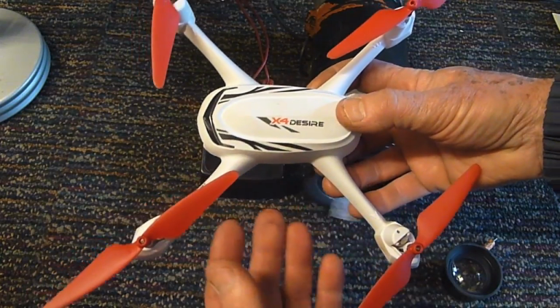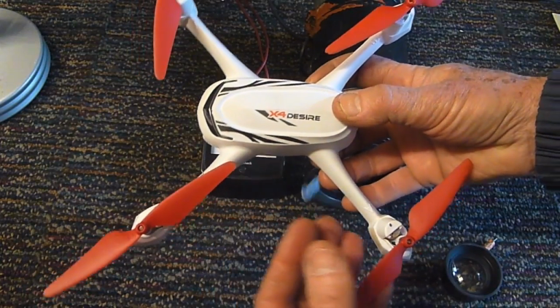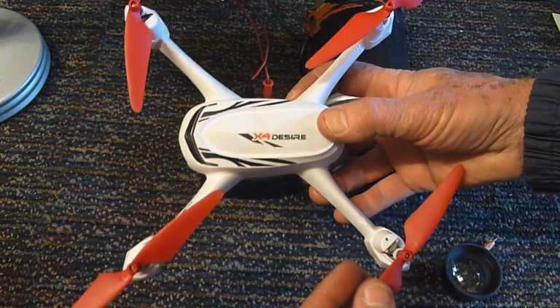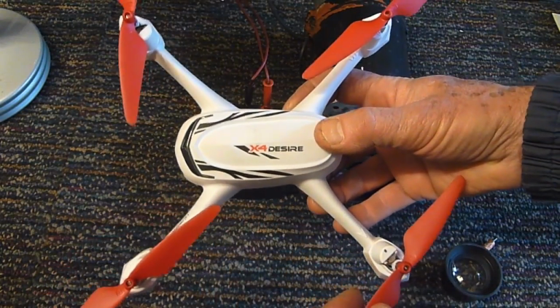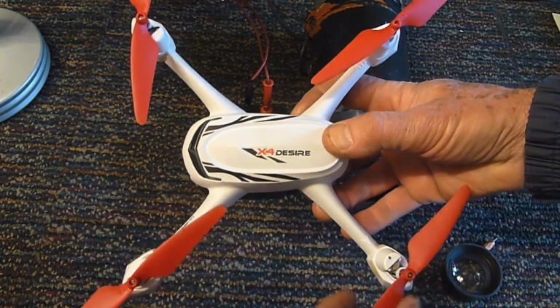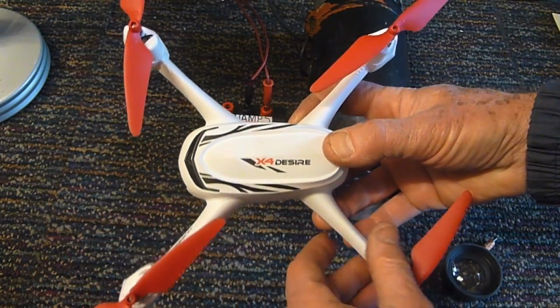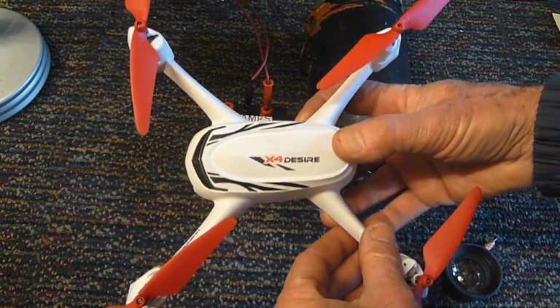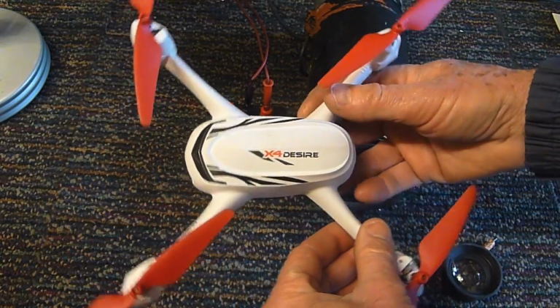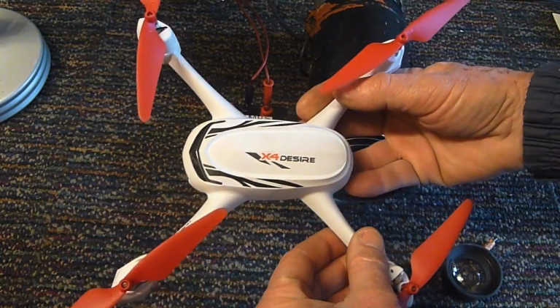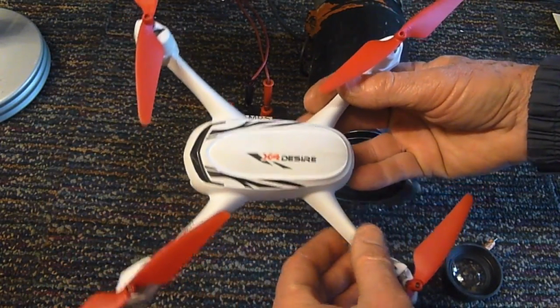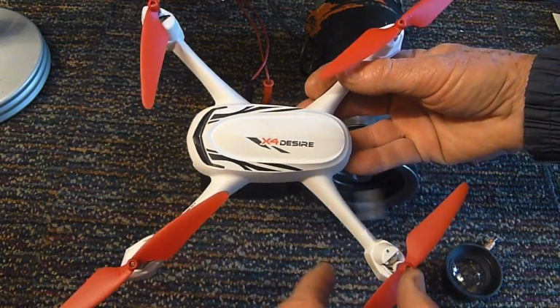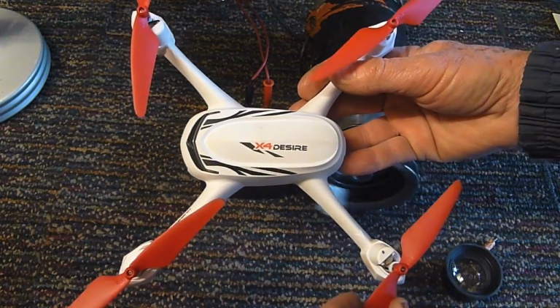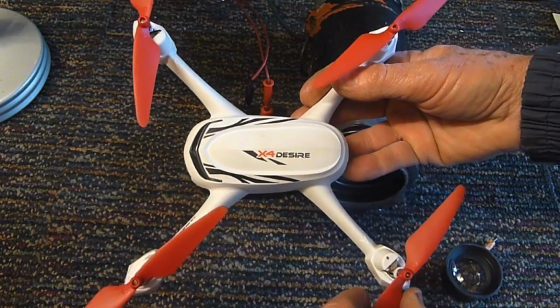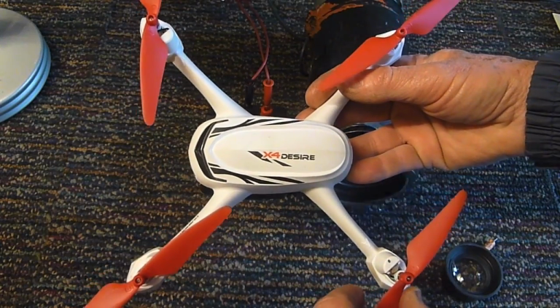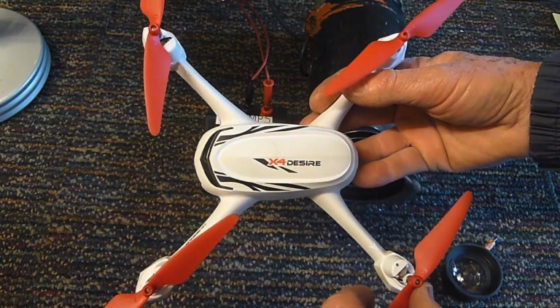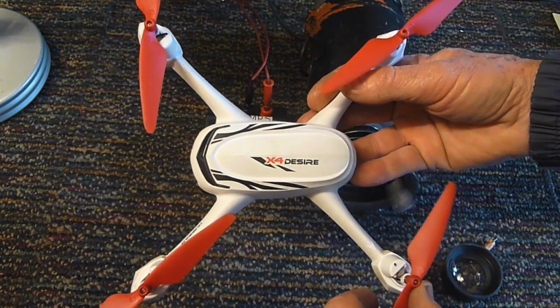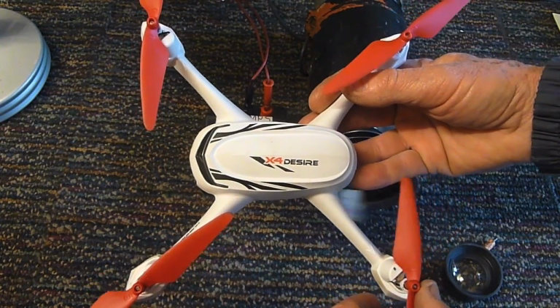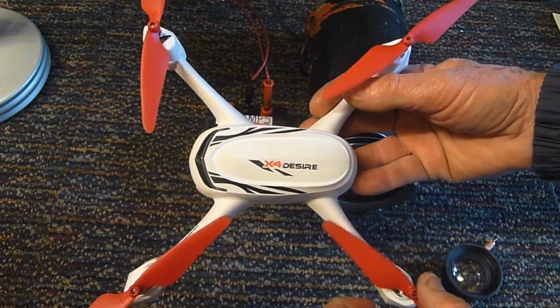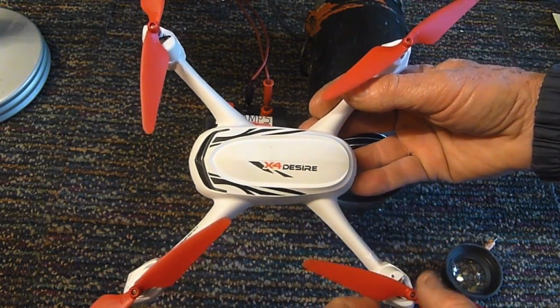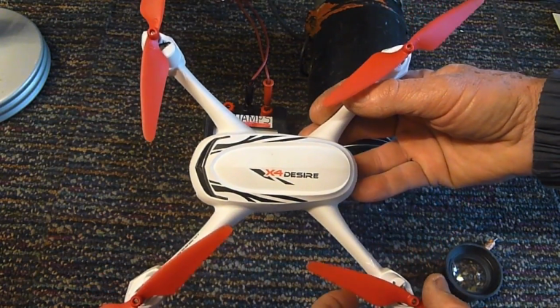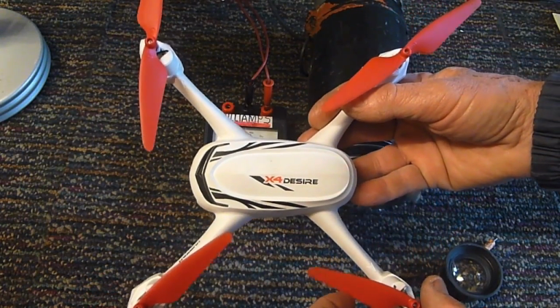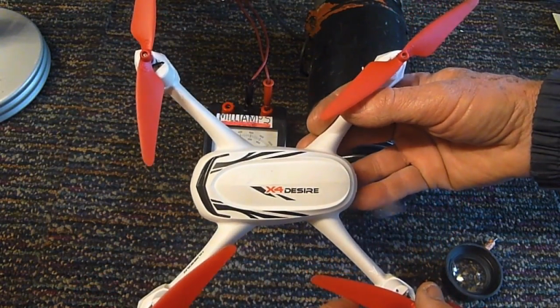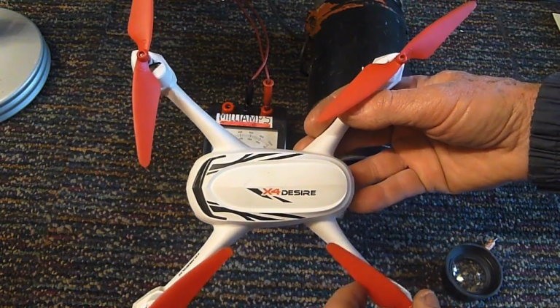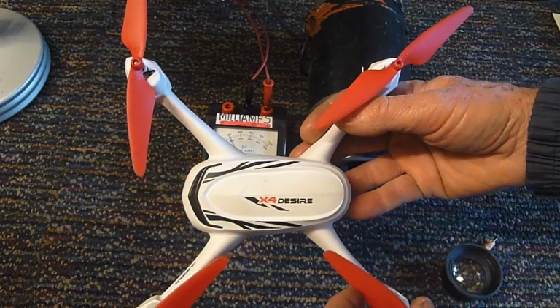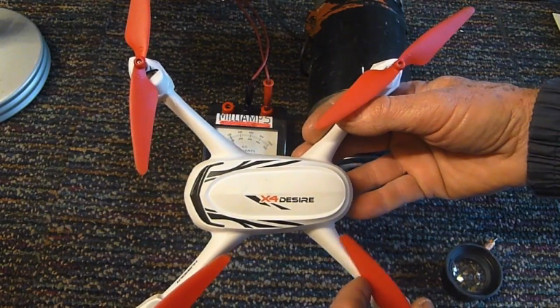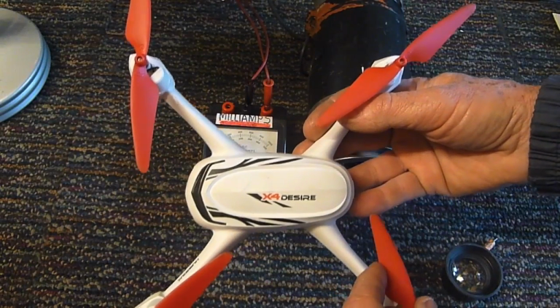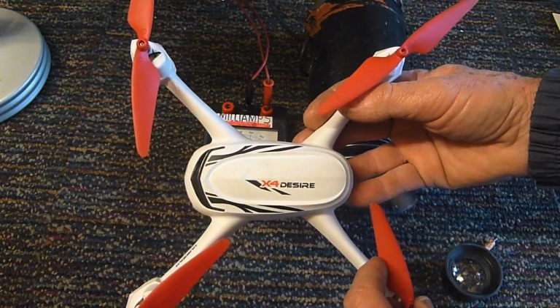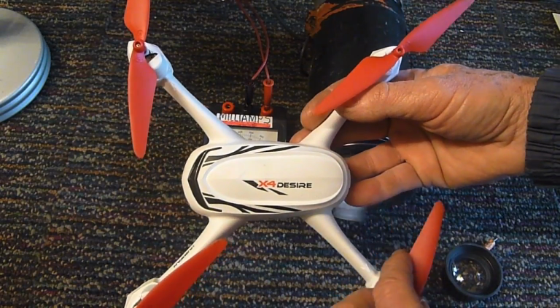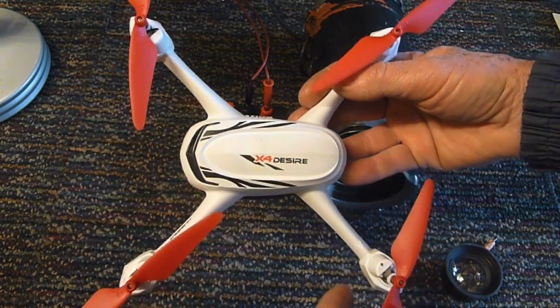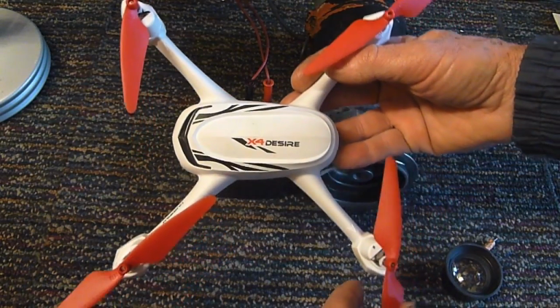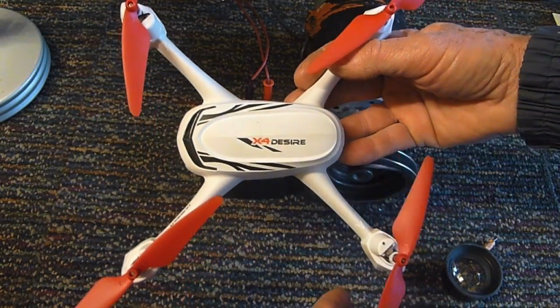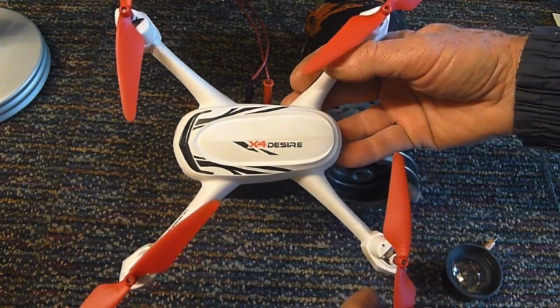A gentleman brought me this drone for a repair, and believe it or not, it's the third time he's had it in here with a burnt-out motor. This particular design is known to have a high failure rate with these motors, but in this case I think I know why the motor burnt out.